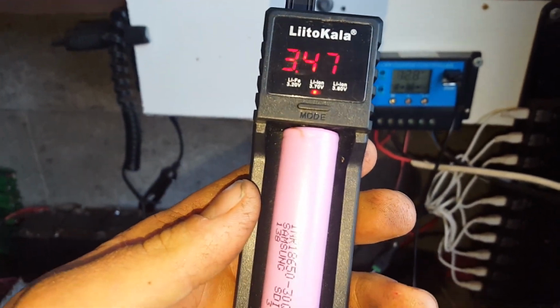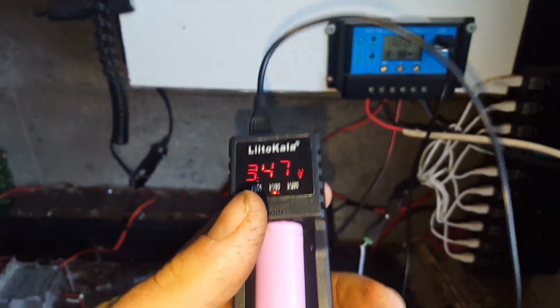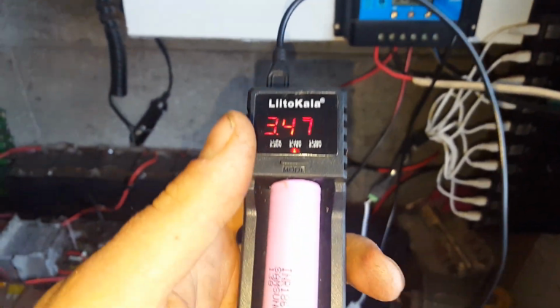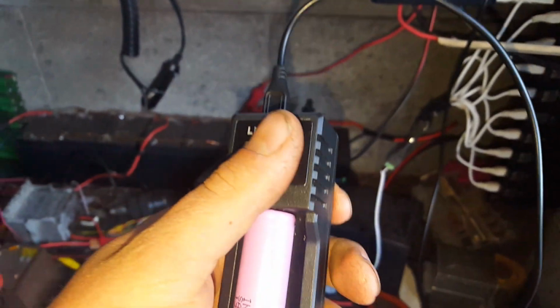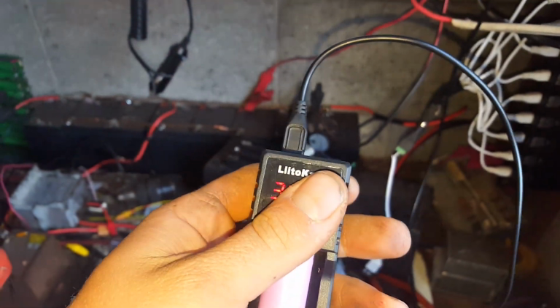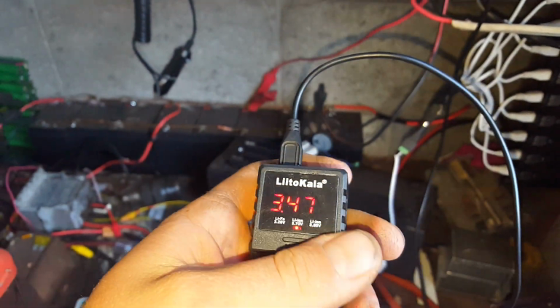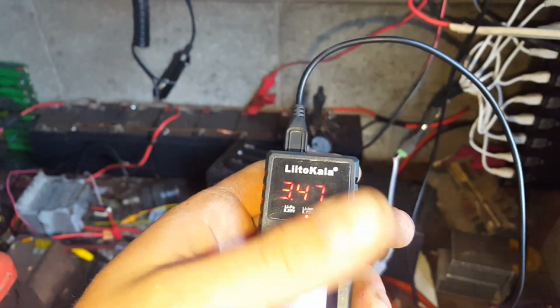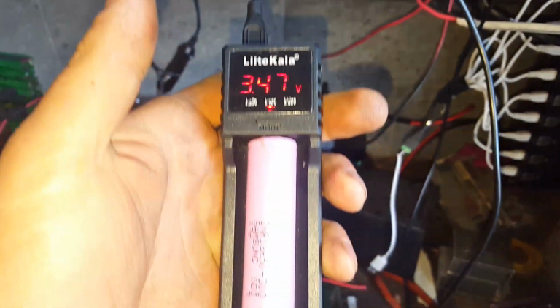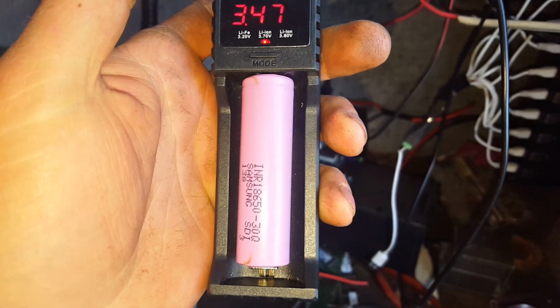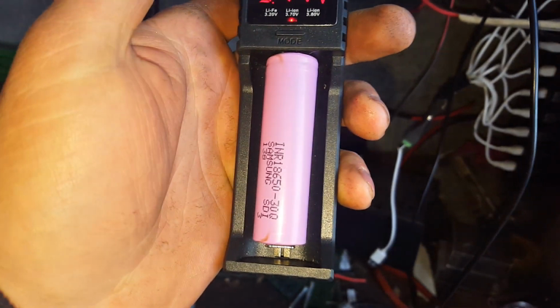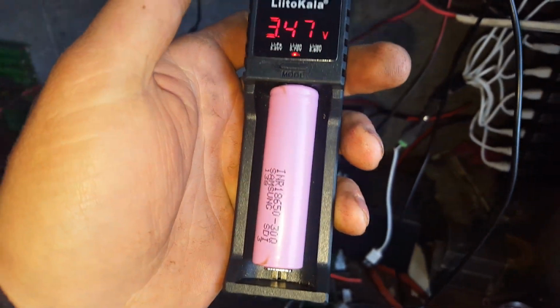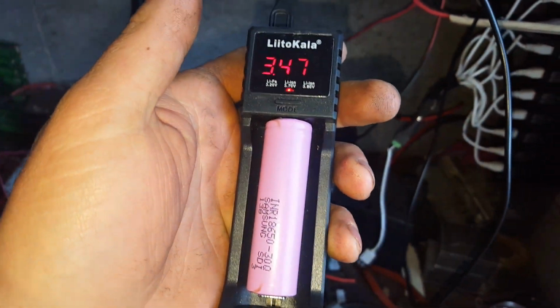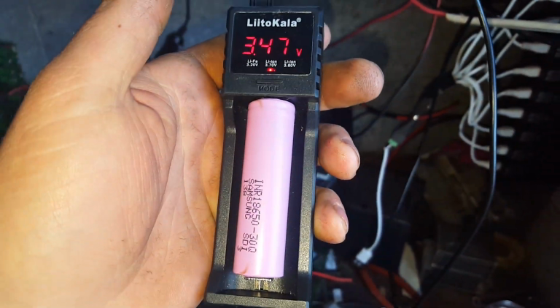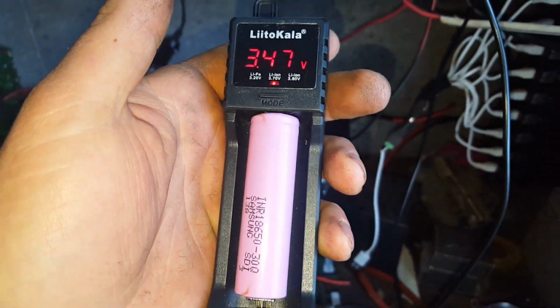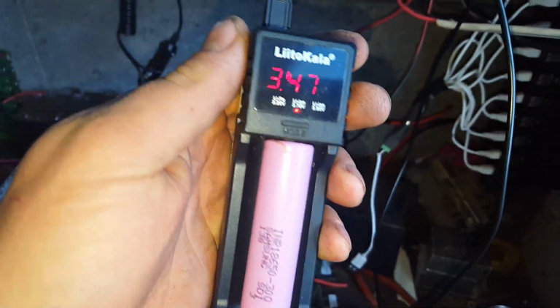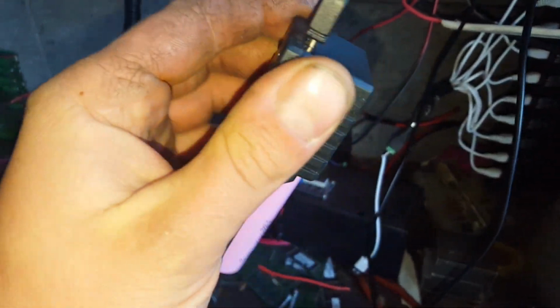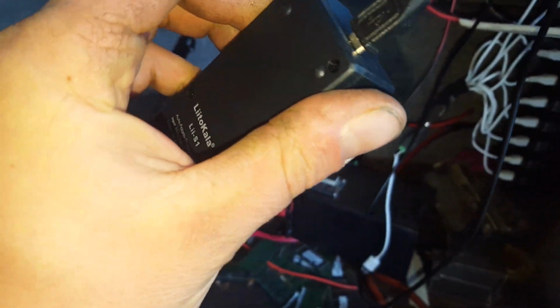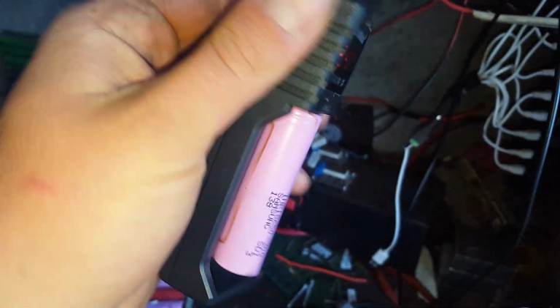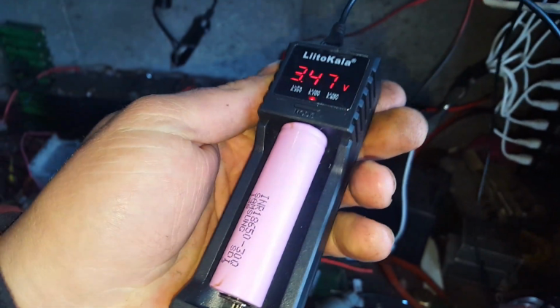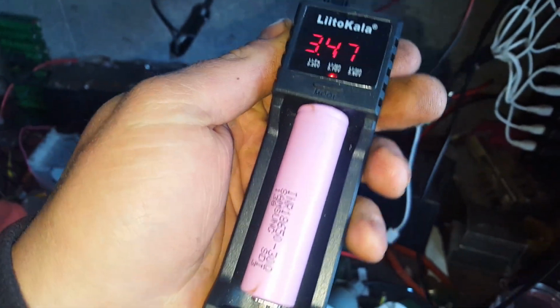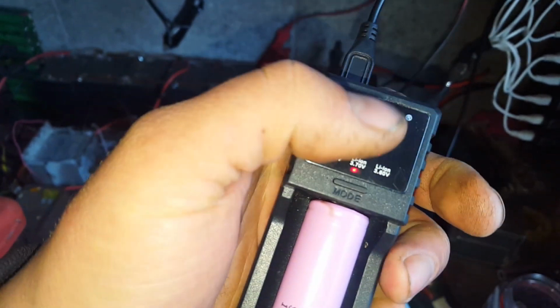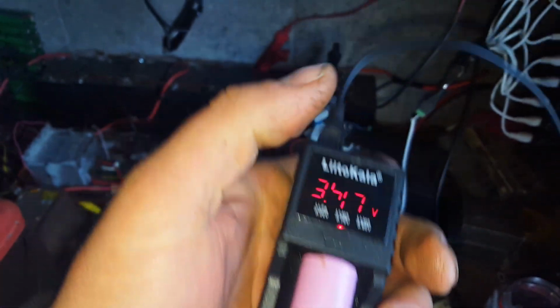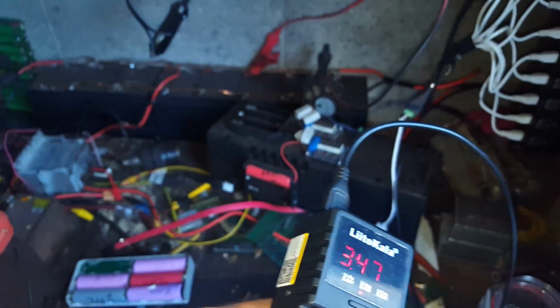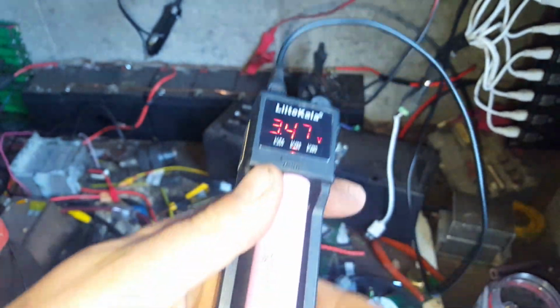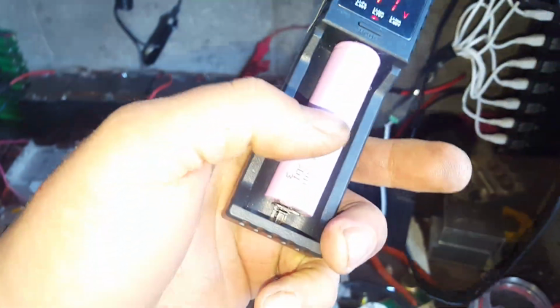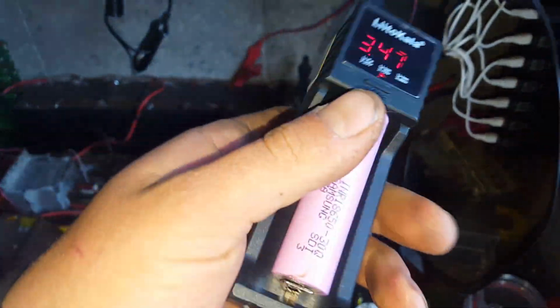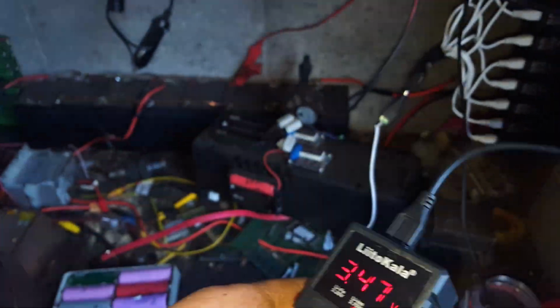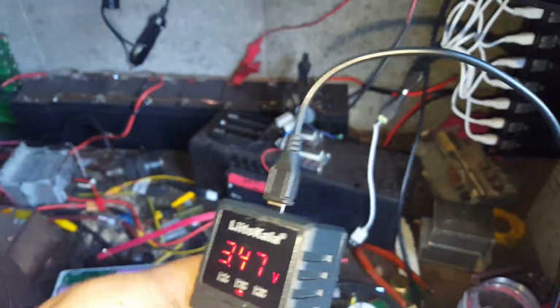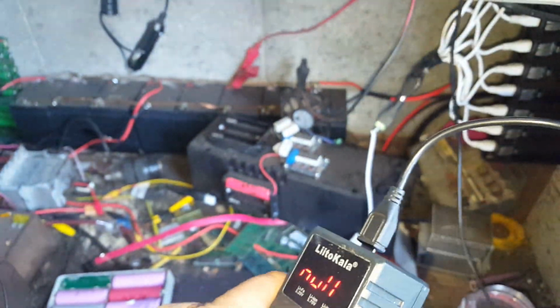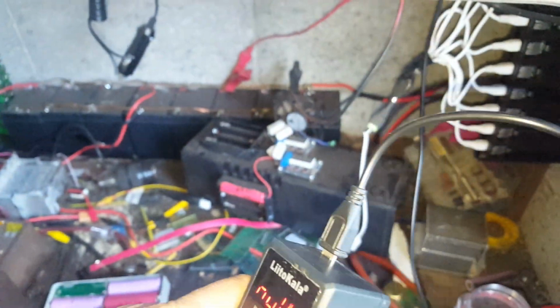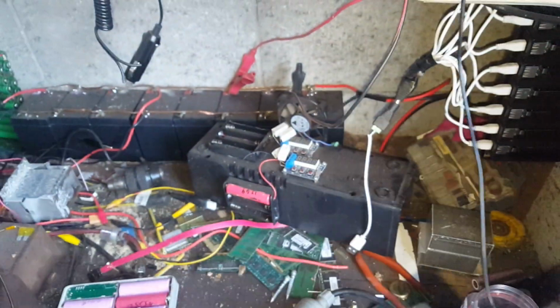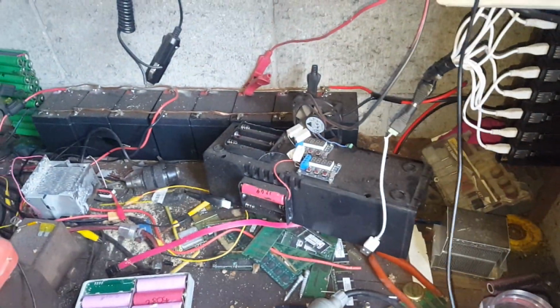It's not super fast charge-wise, but I know it's safe. The best part is I can put a cell in there and know when I come home it'll say full or whatever, and nothing can go wrong.